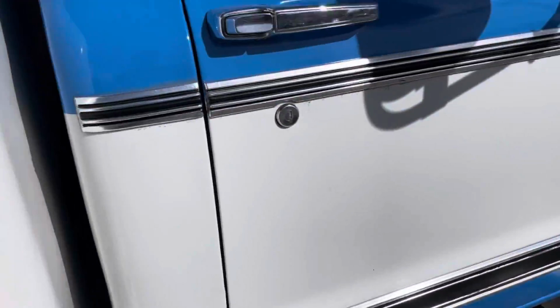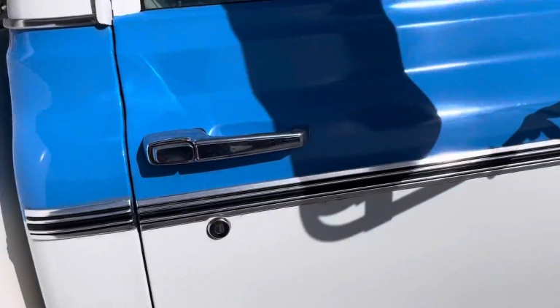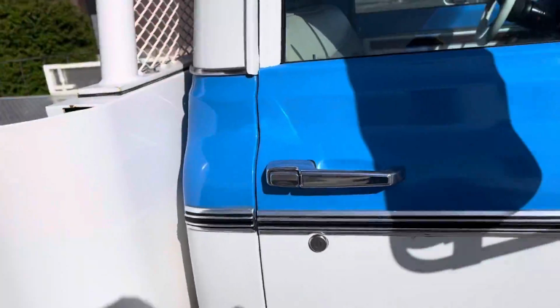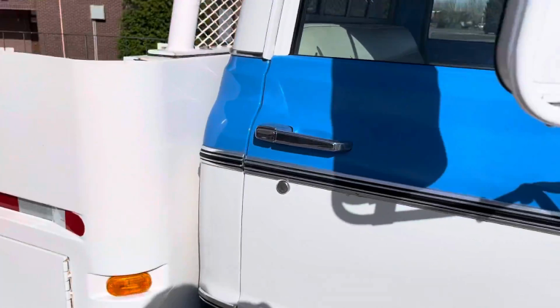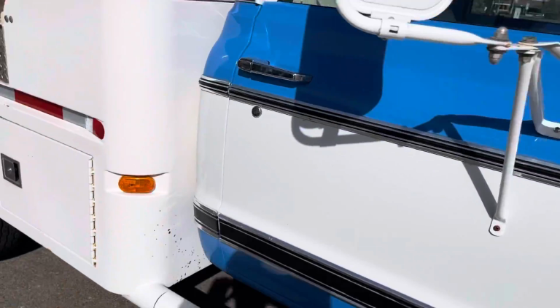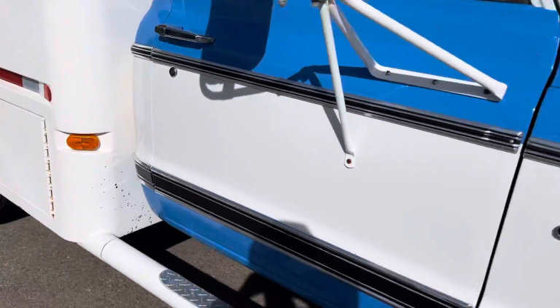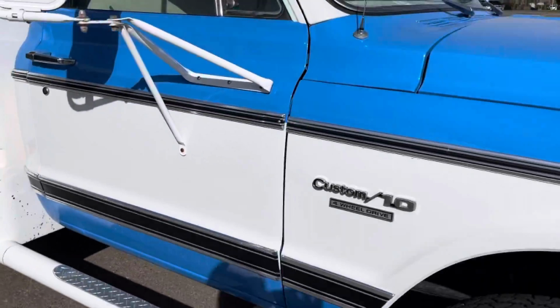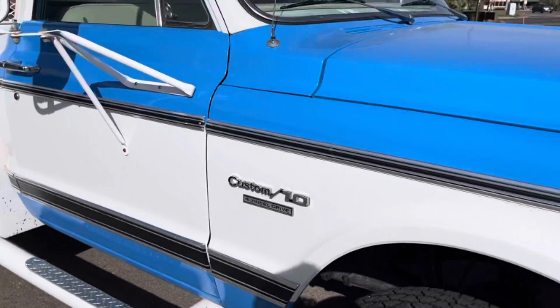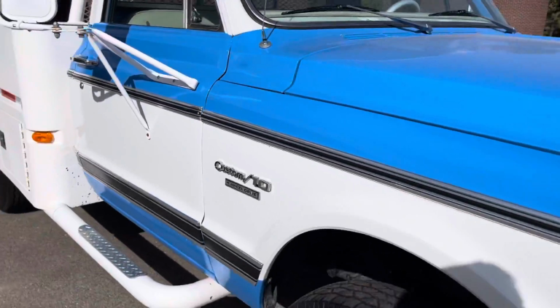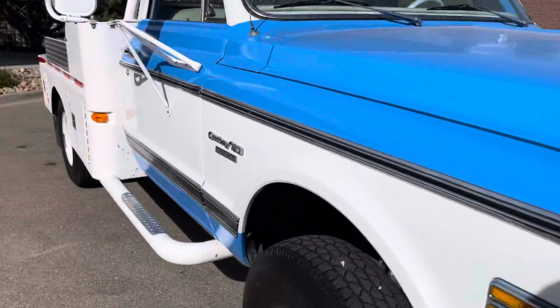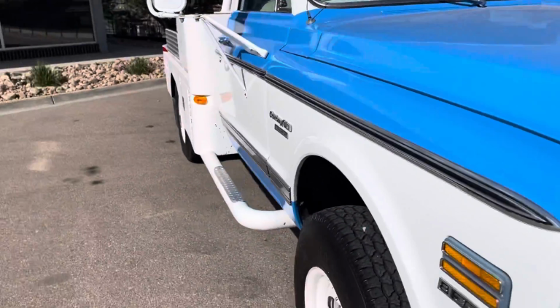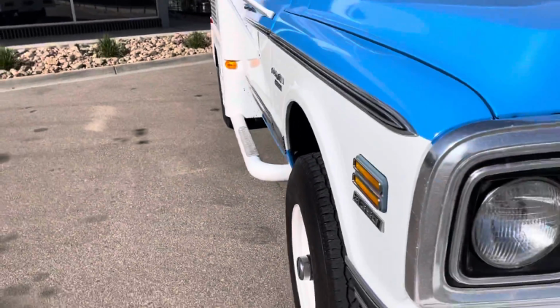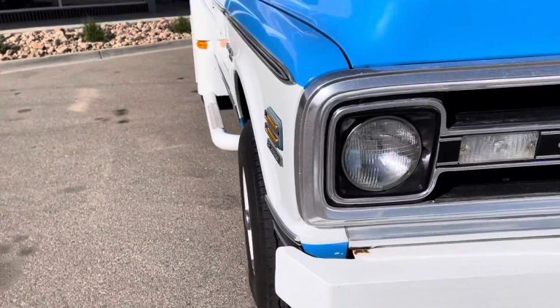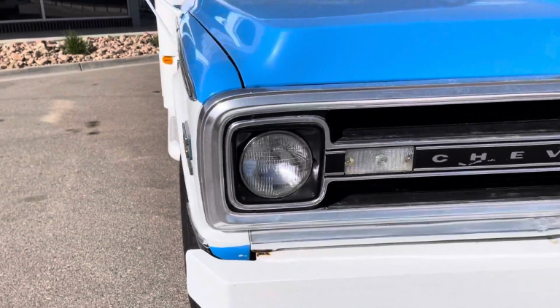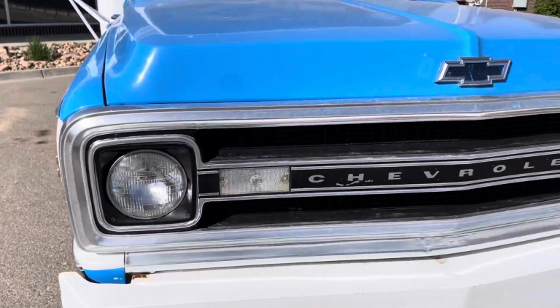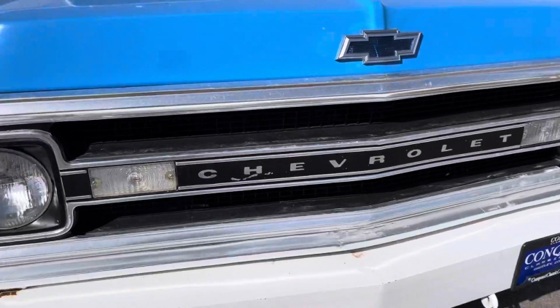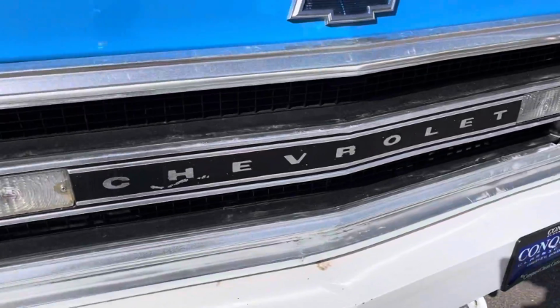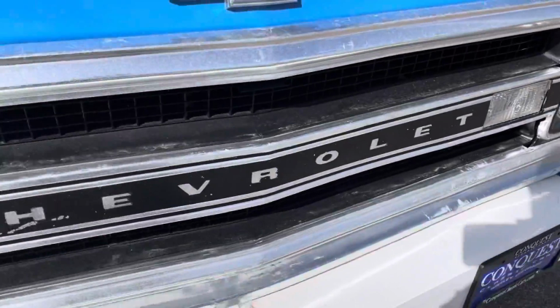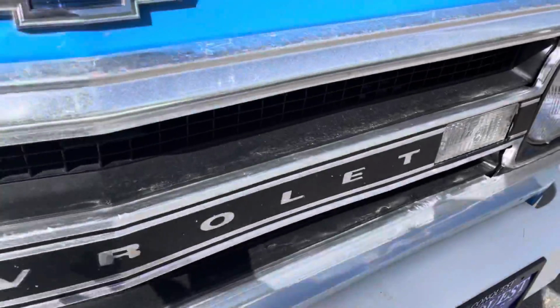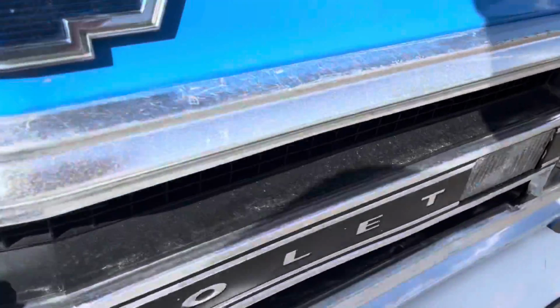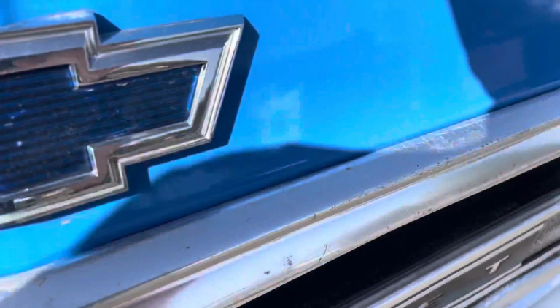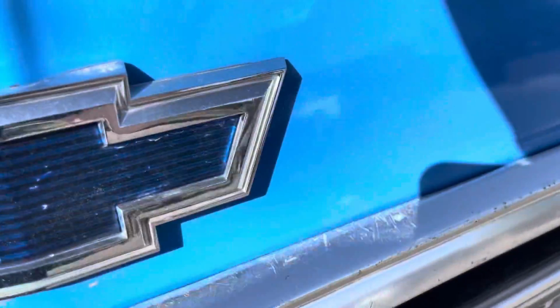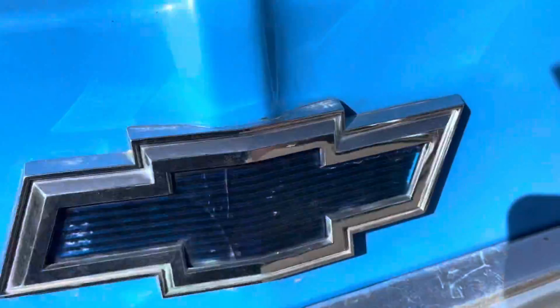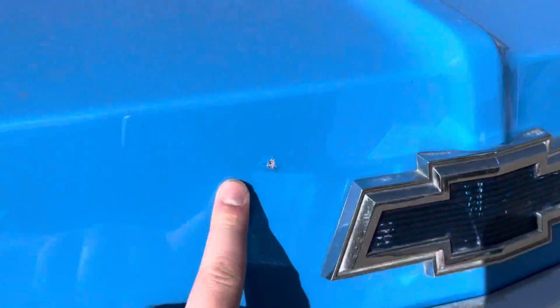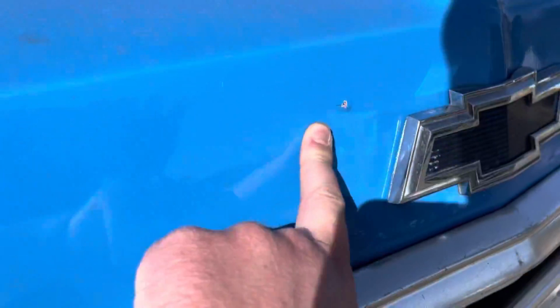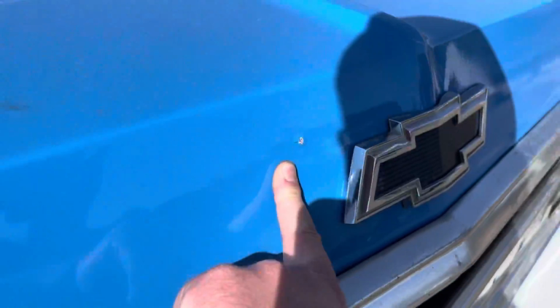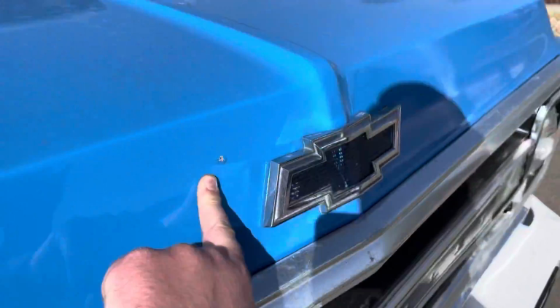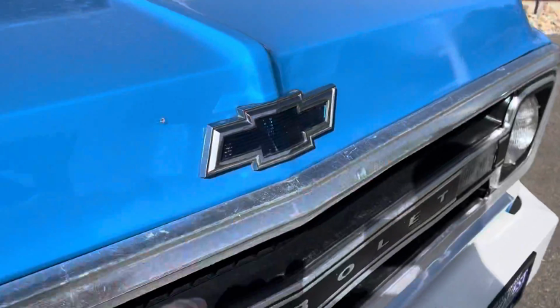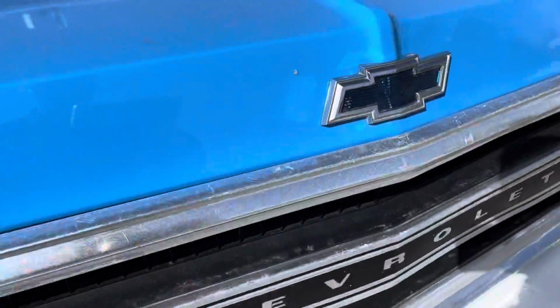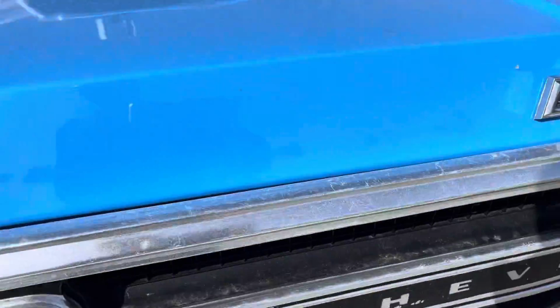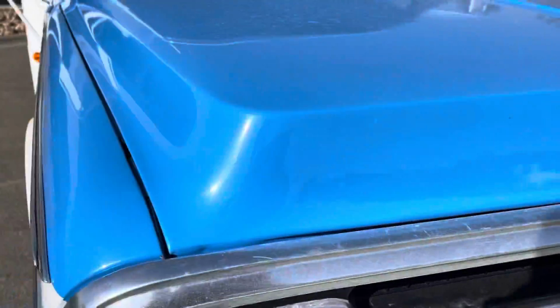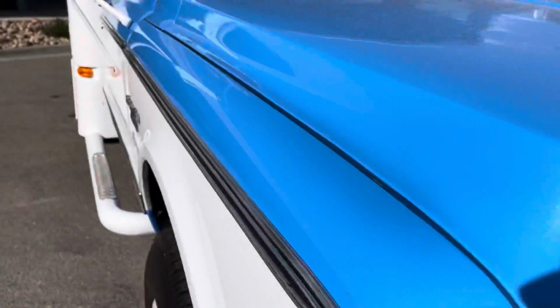You can see the body and paint's in pretty nice shape. Original chrome up front that's a little pitted, but overall in decent shape. You can see a couple little chips here and there in the paint, but nothing major.